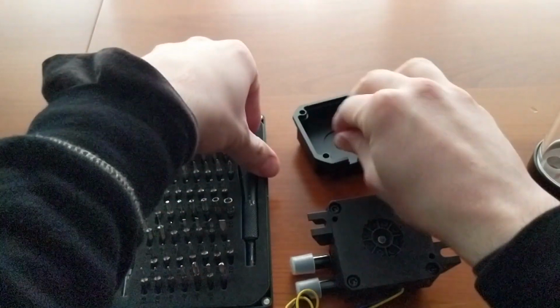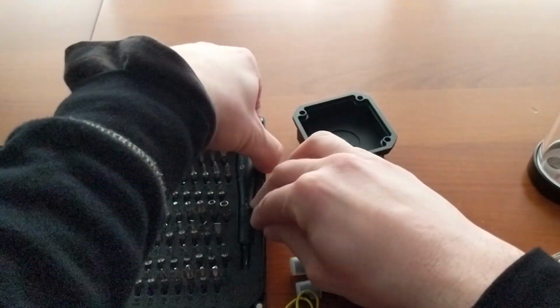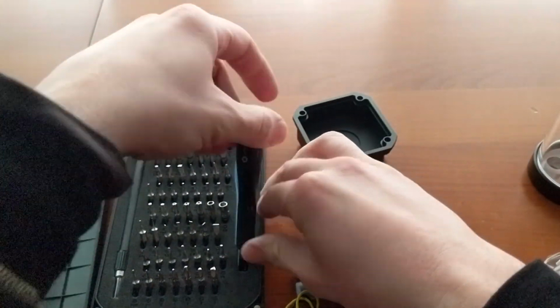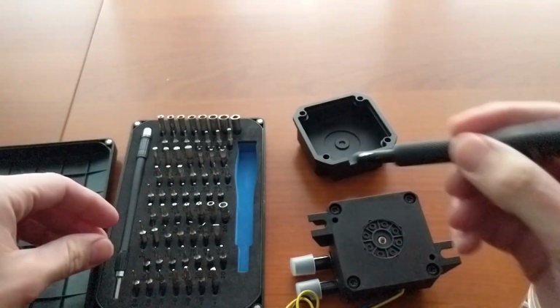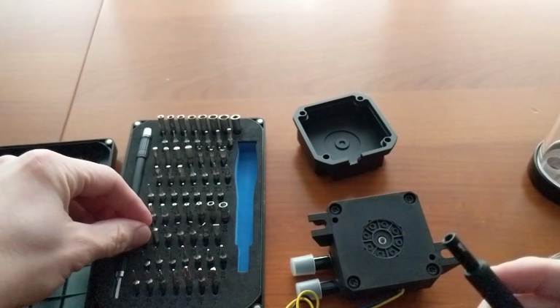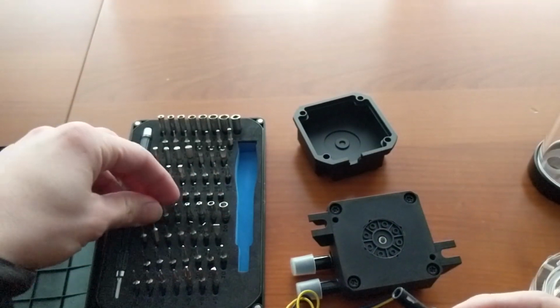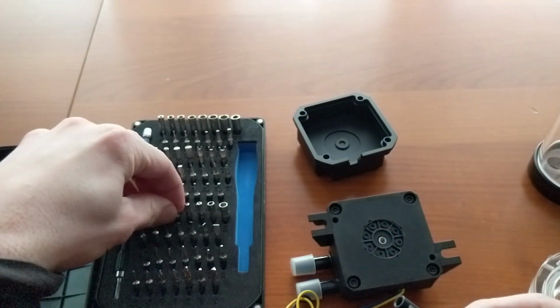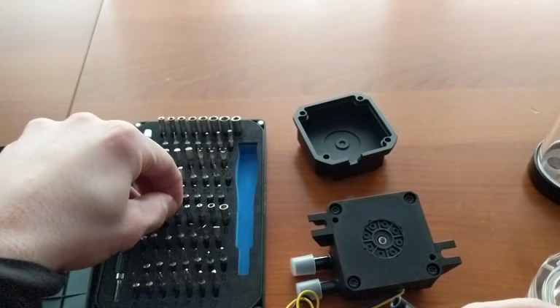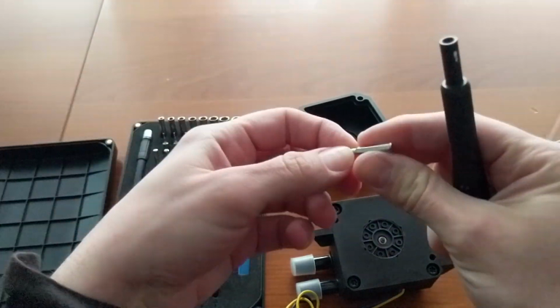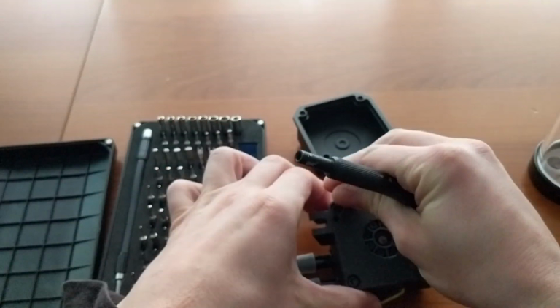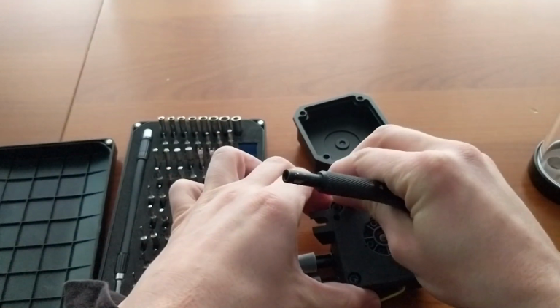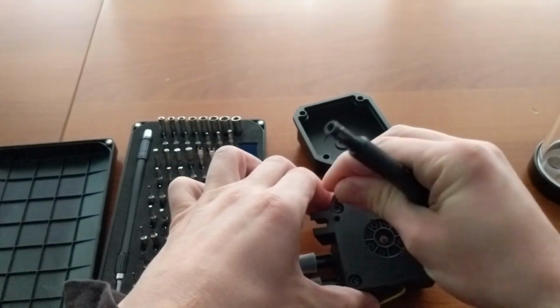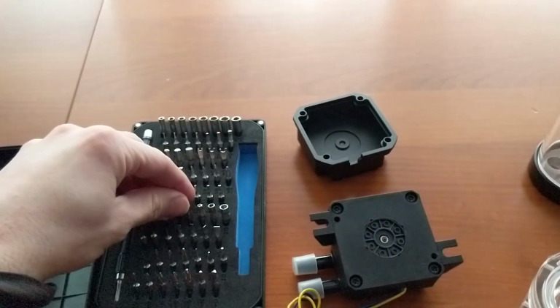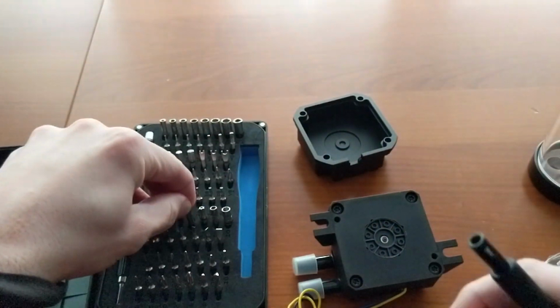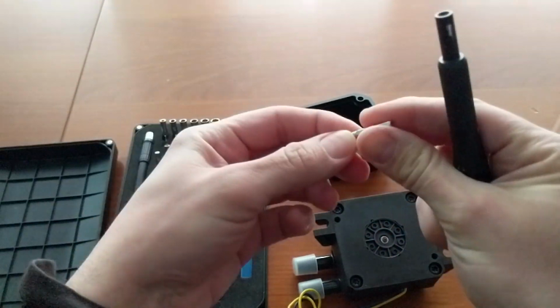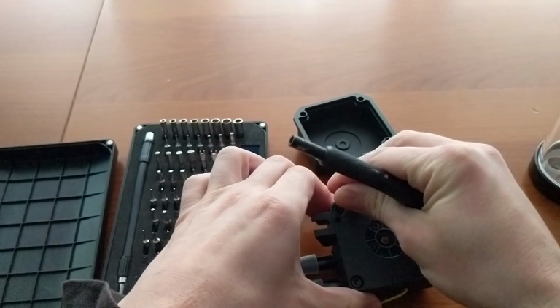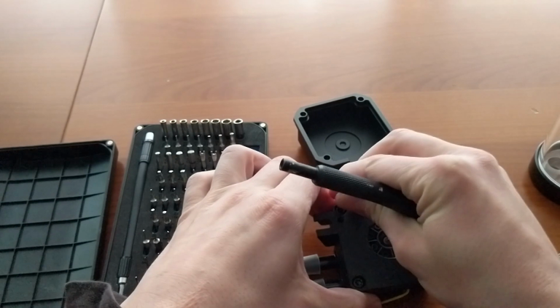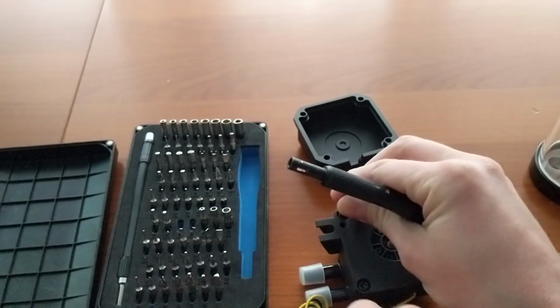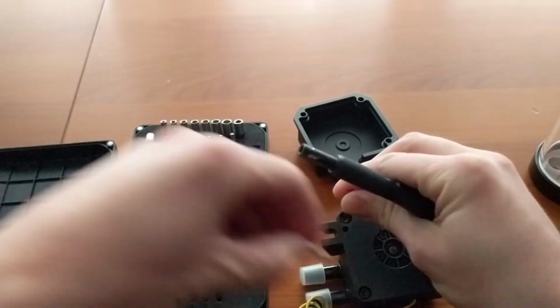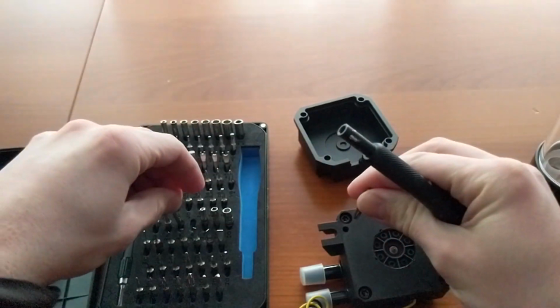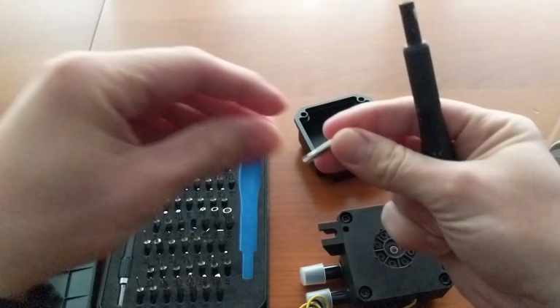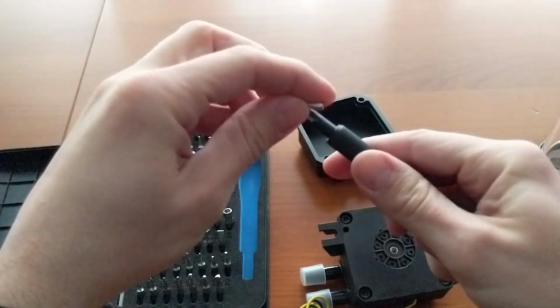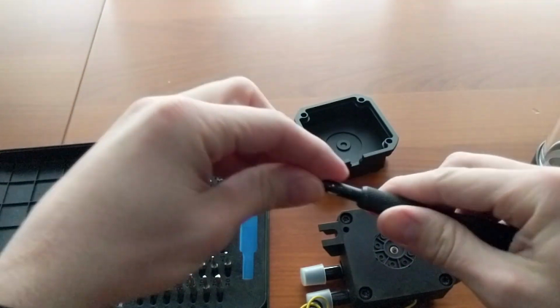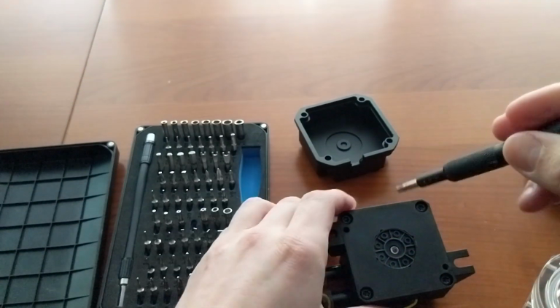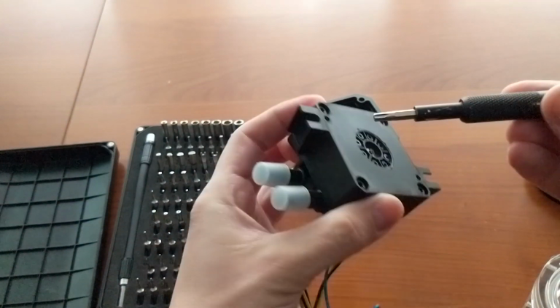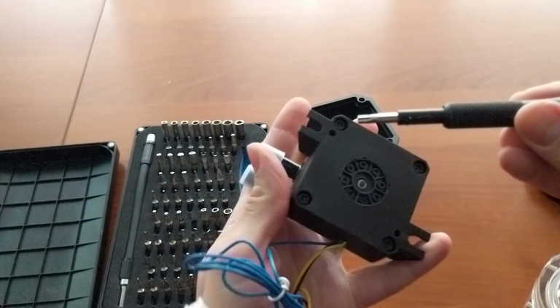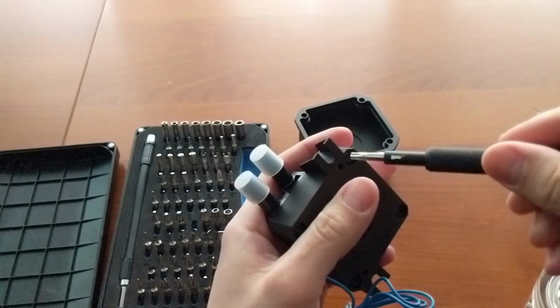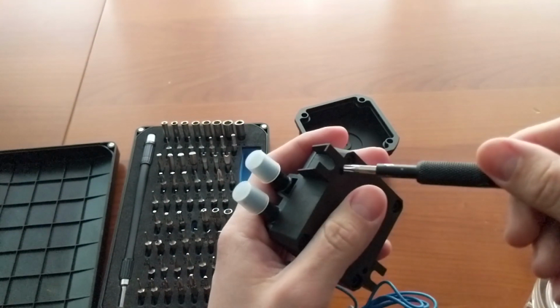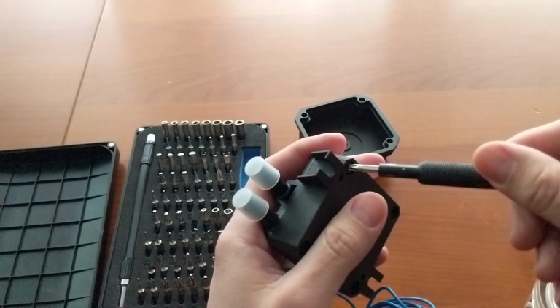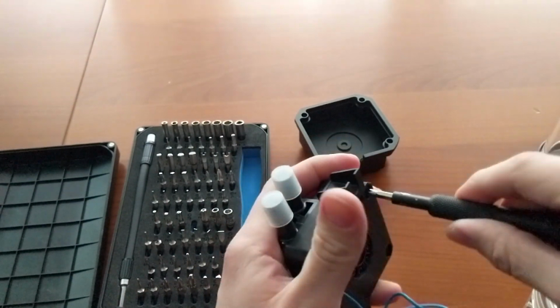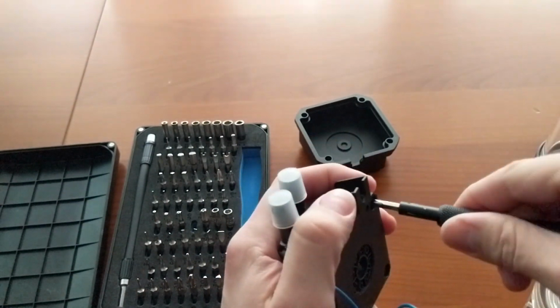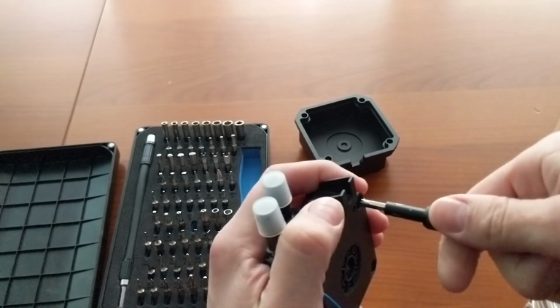Keep these screws apart — you can always need them. Also, keep the original O-ring gasket that you find on the top.